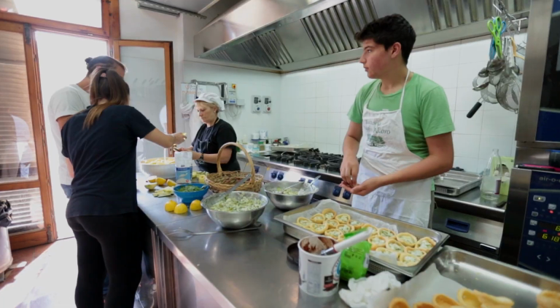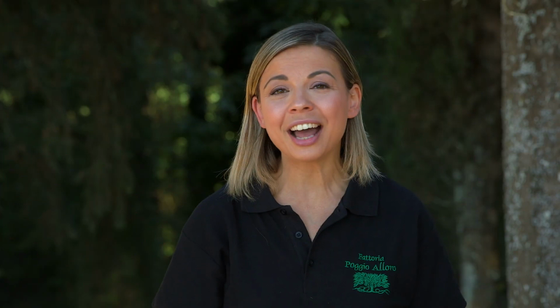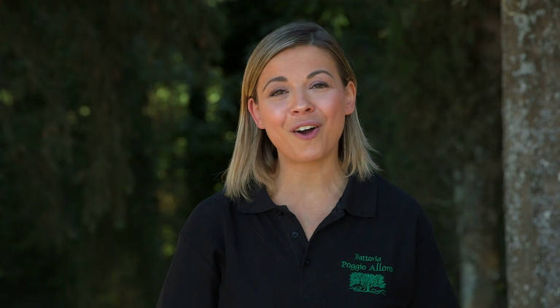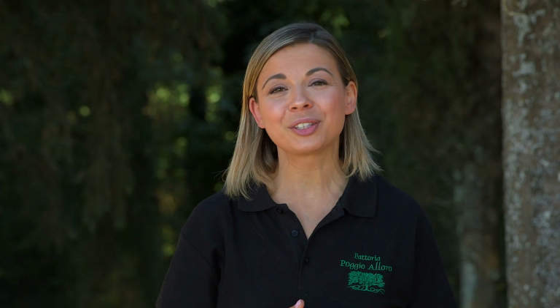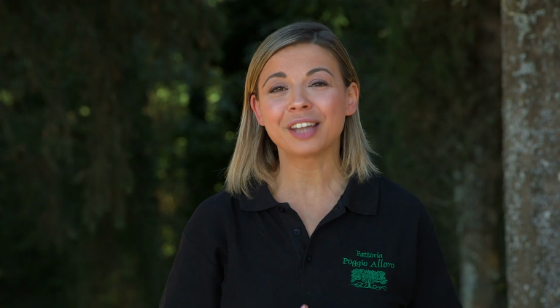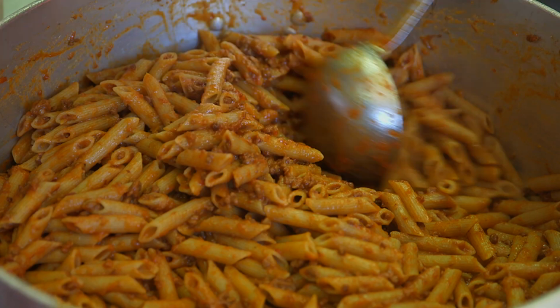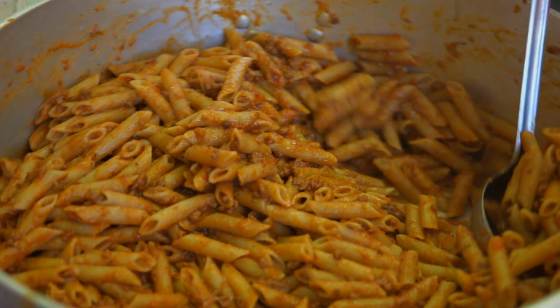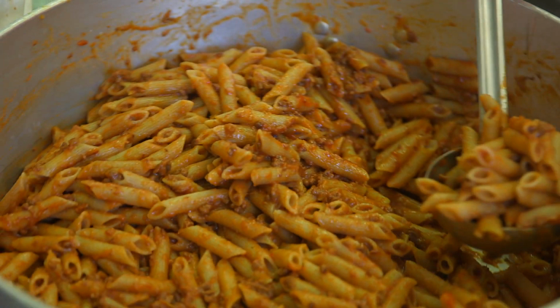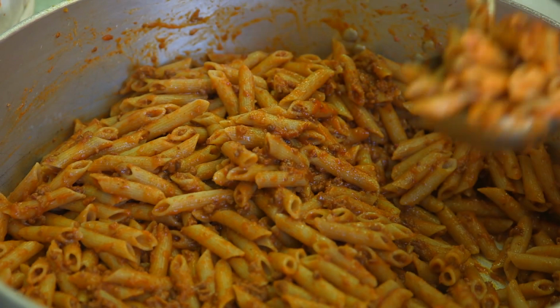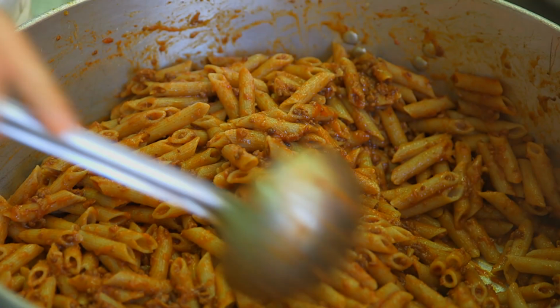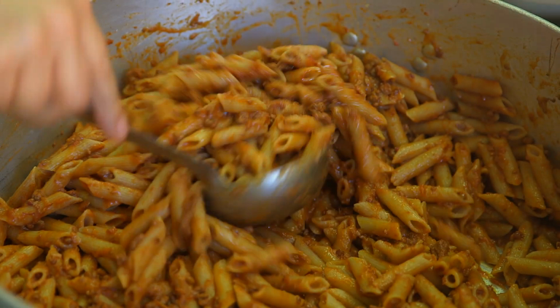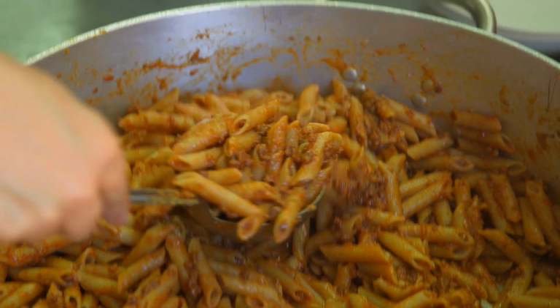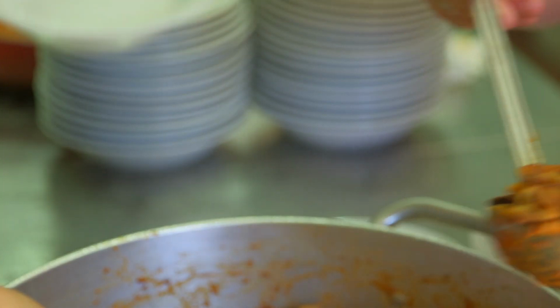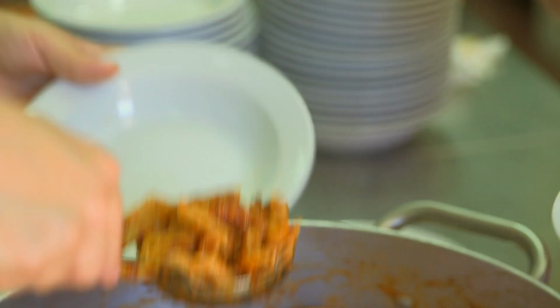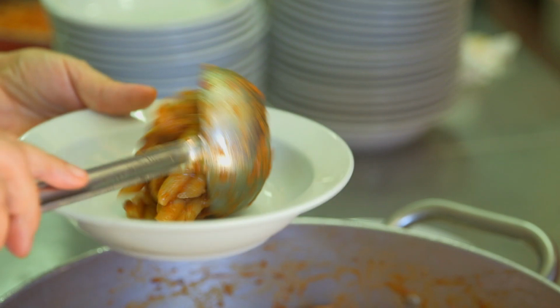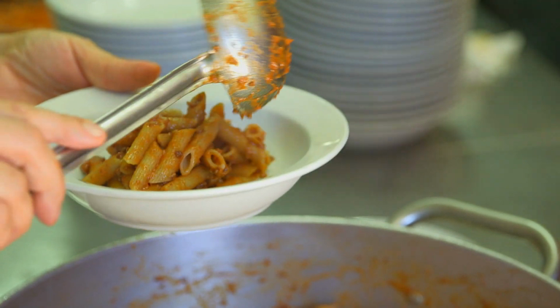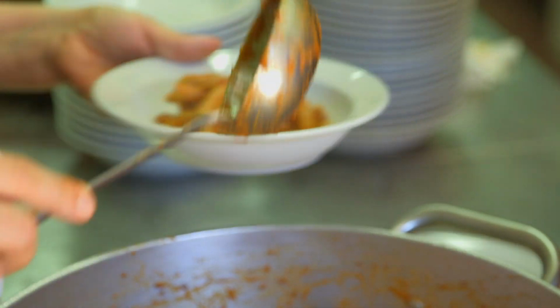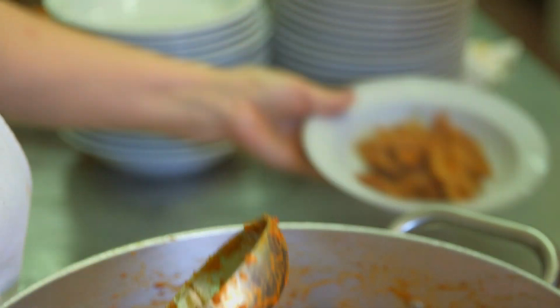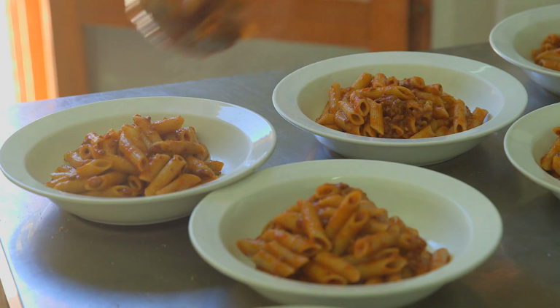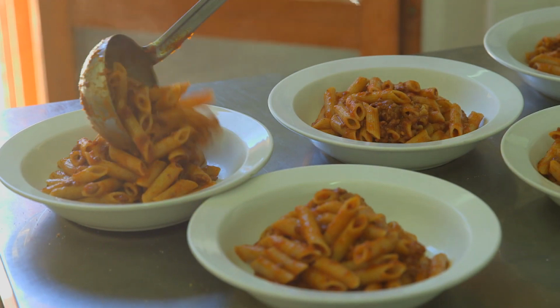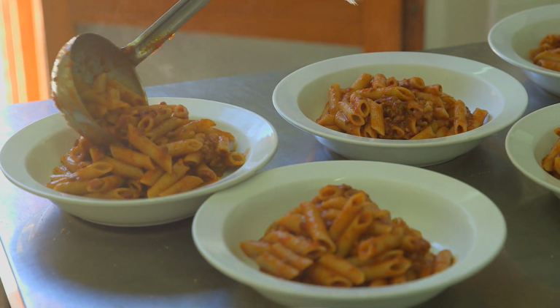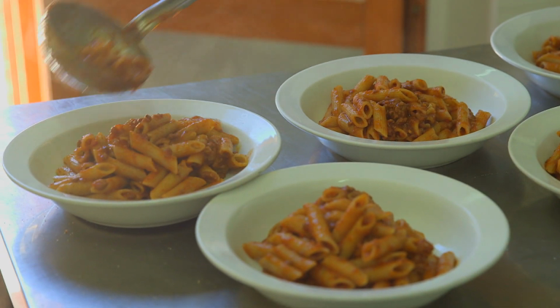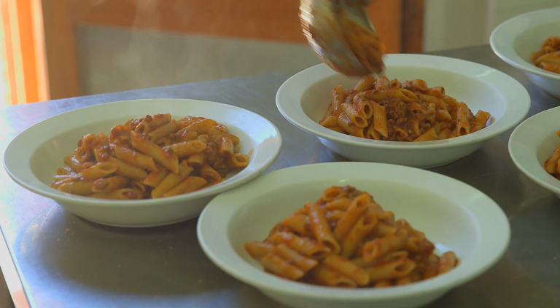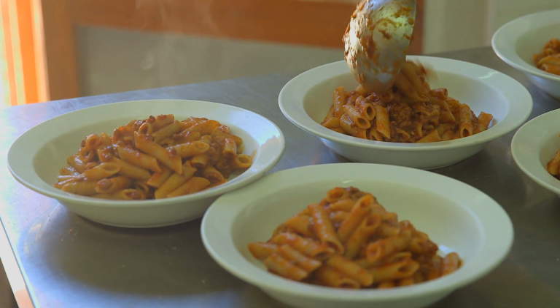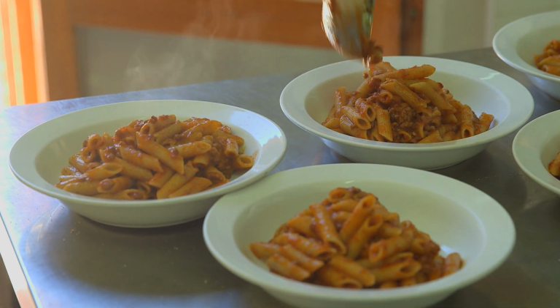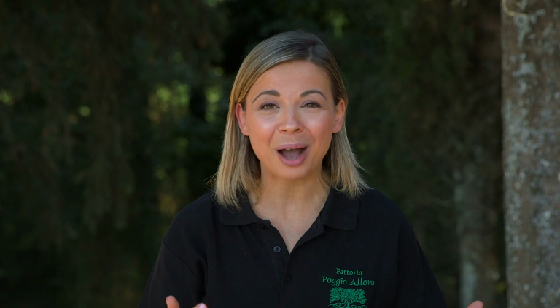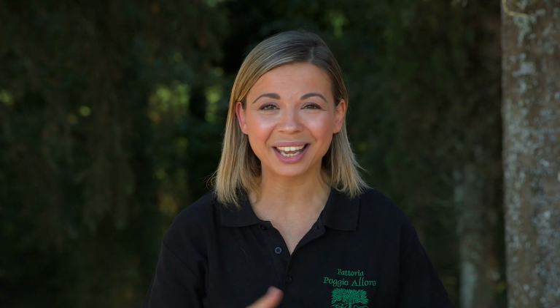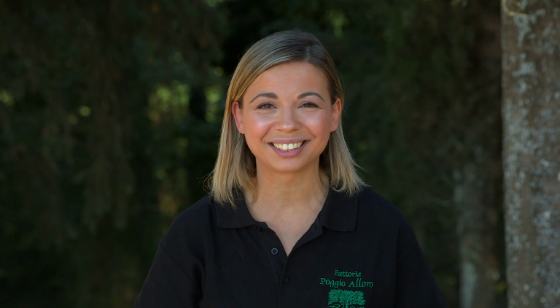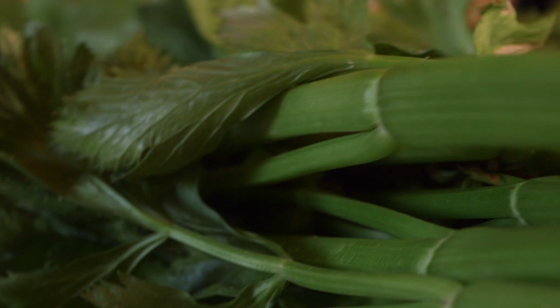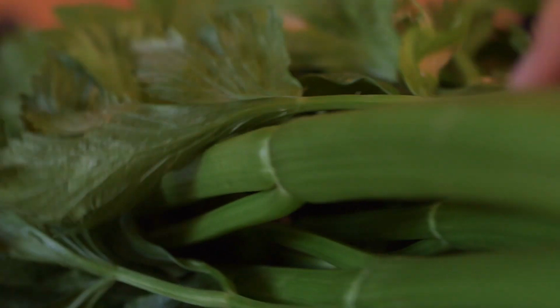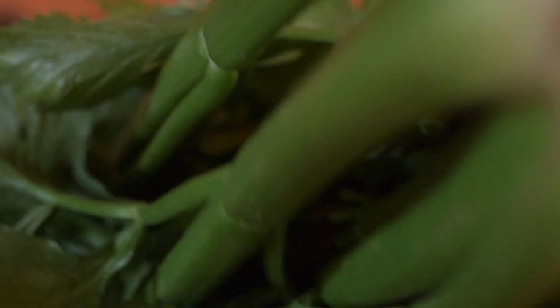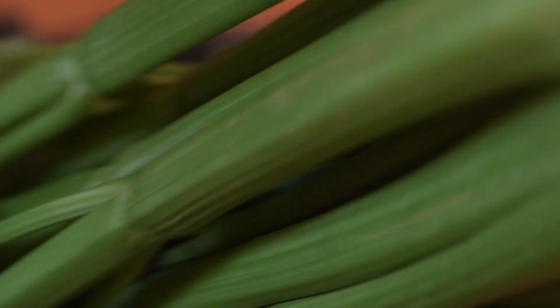Here at the farm we serve lunch and dinner to our guests using all the products coming from the farm. One of our favorite recipes is the beef sauce — let me show you how to make it.